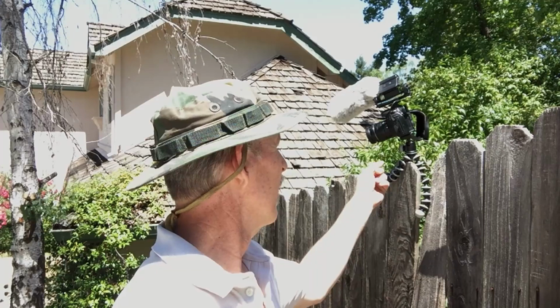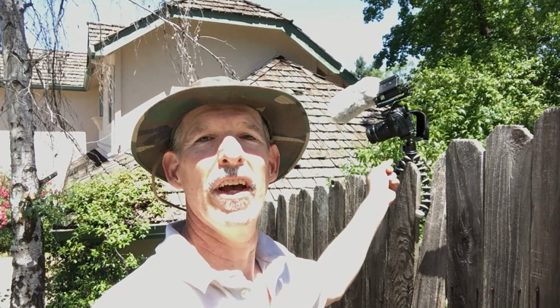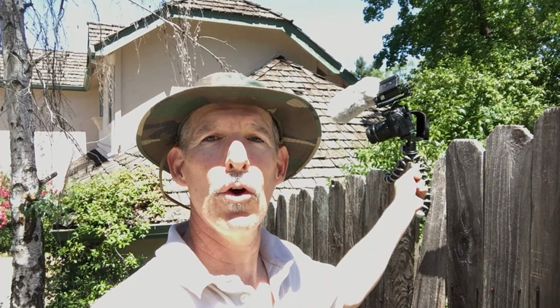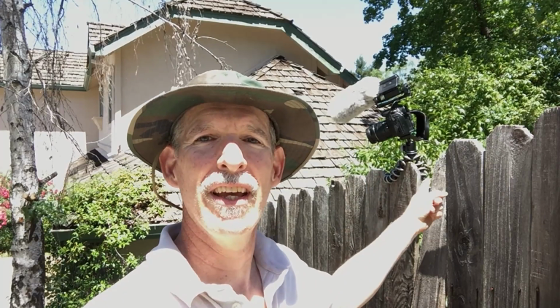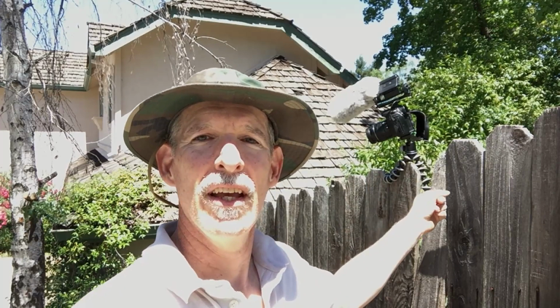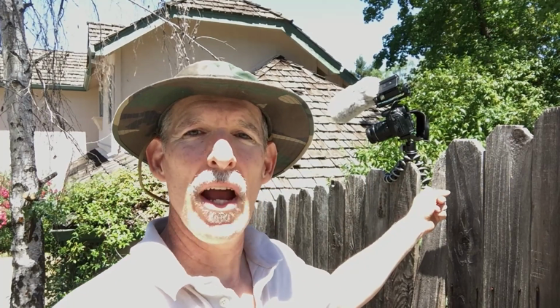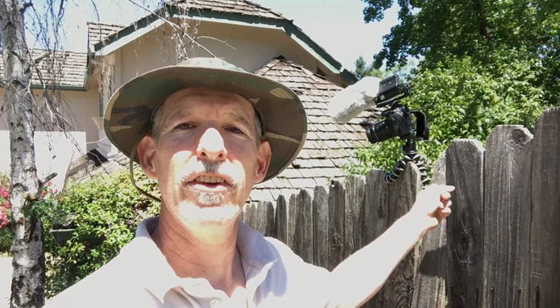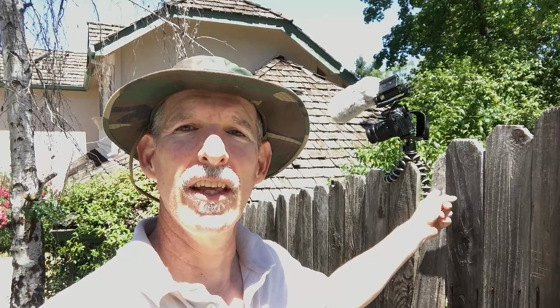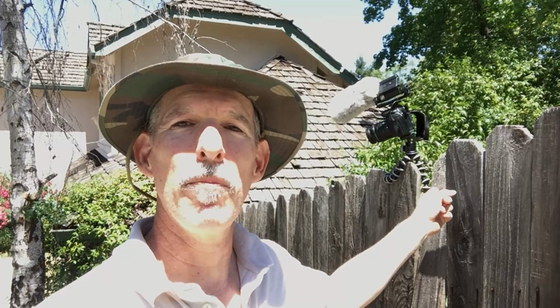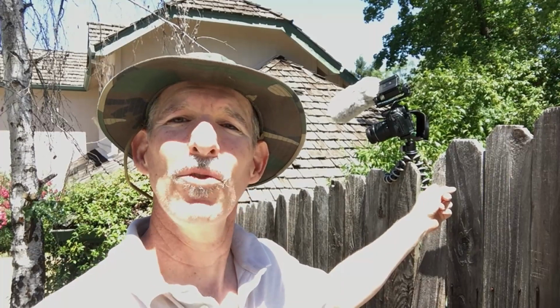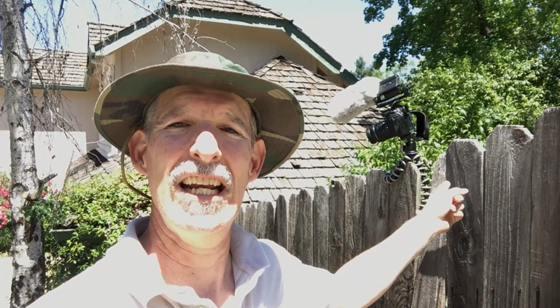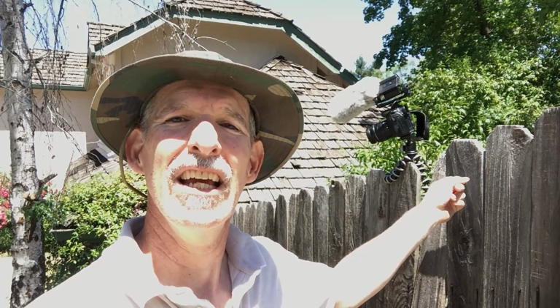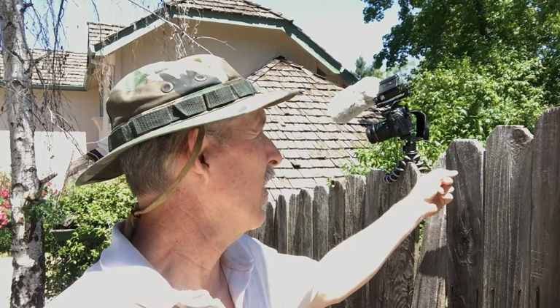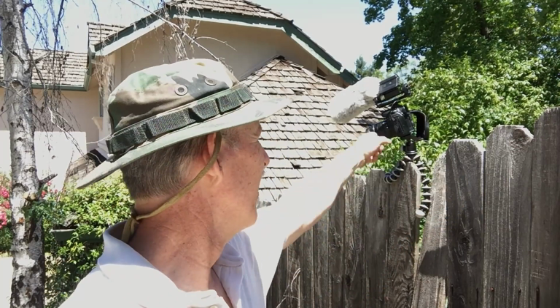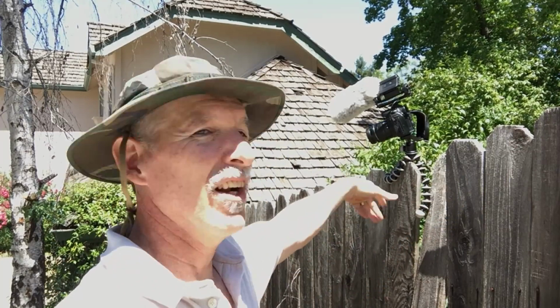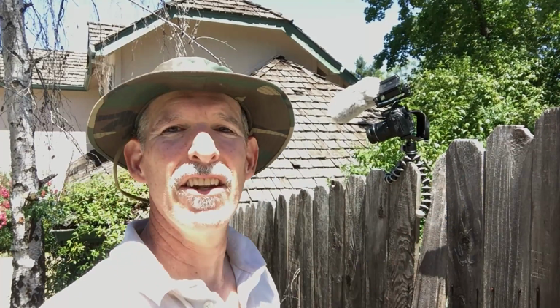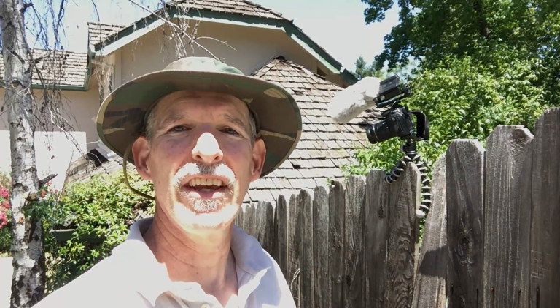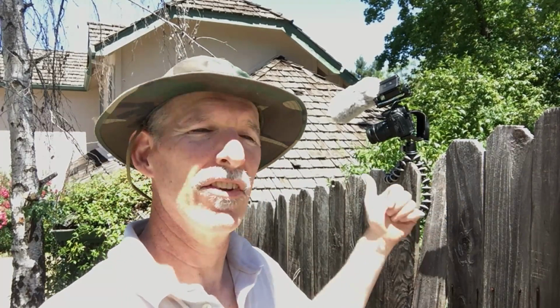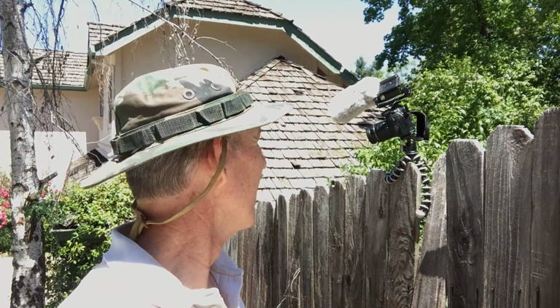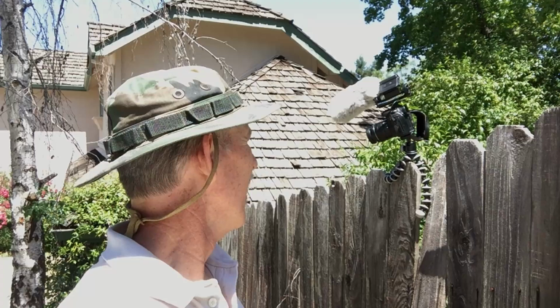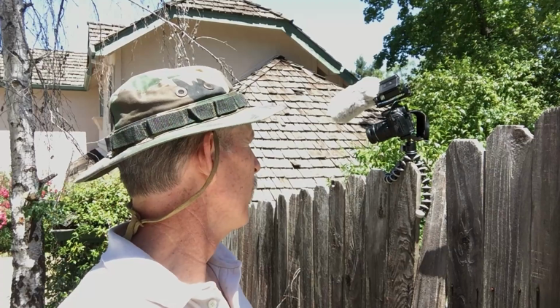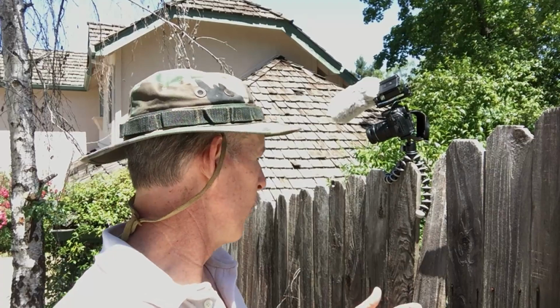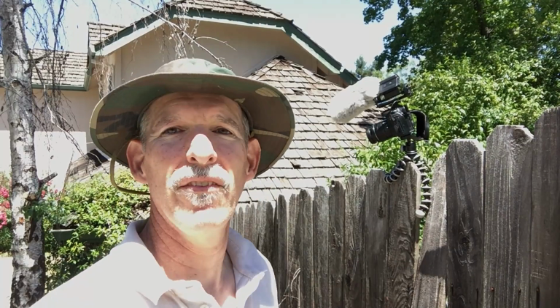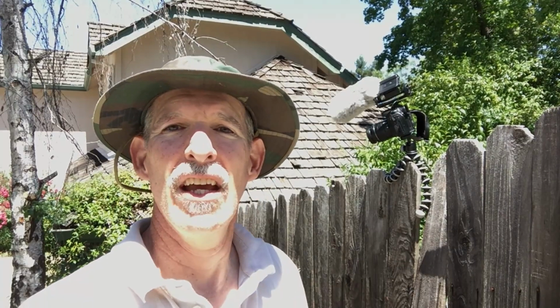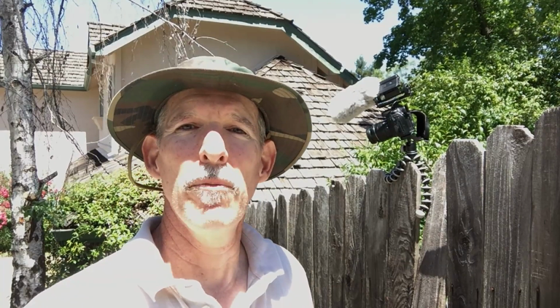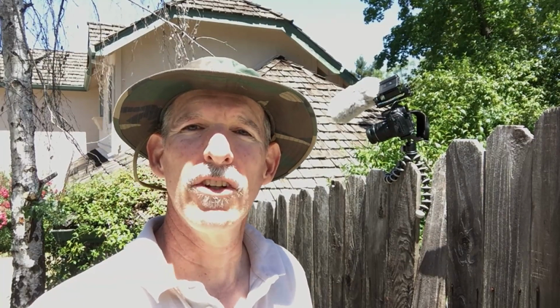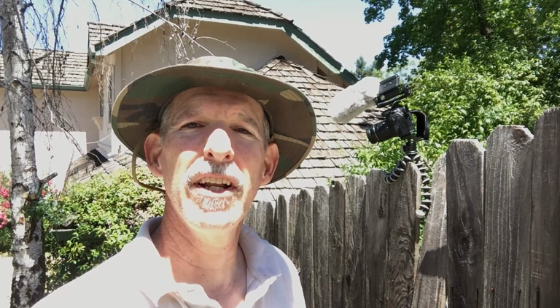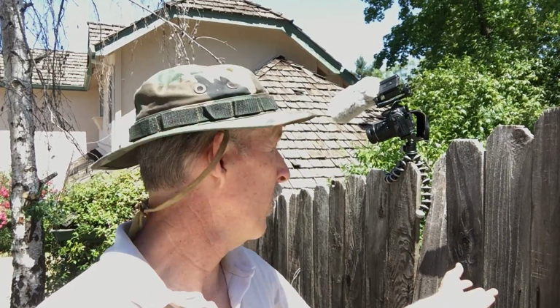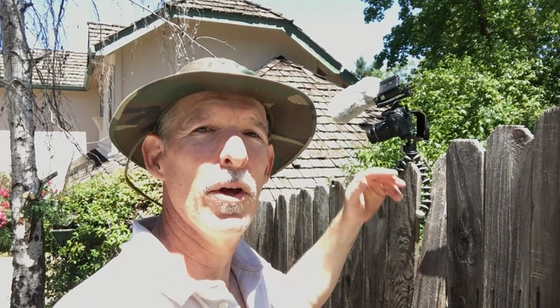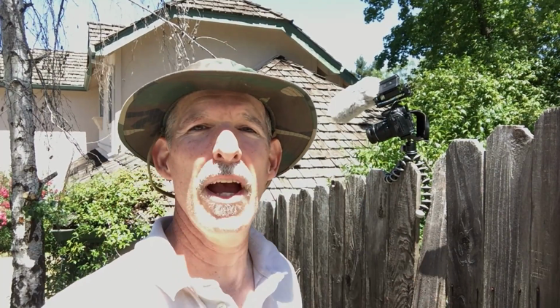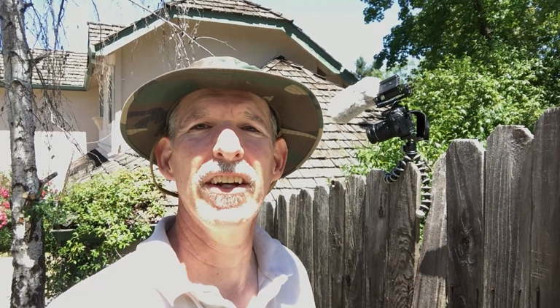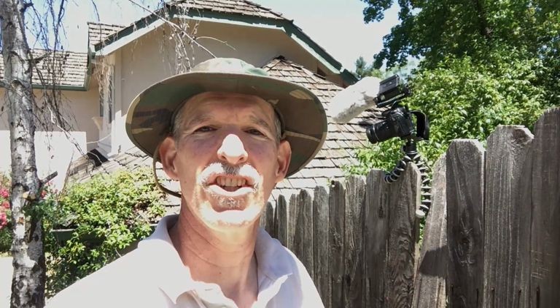These Joby tripods — the GorillaPods — are real handy for getting shots like this where you don't want to mess with a full tripod. You just throw it up on something, wrap it around, and it gets the shot.